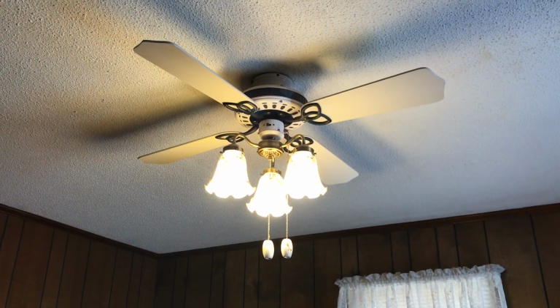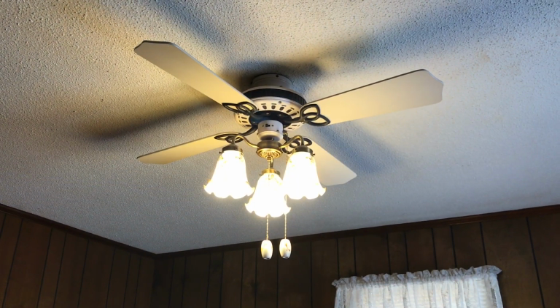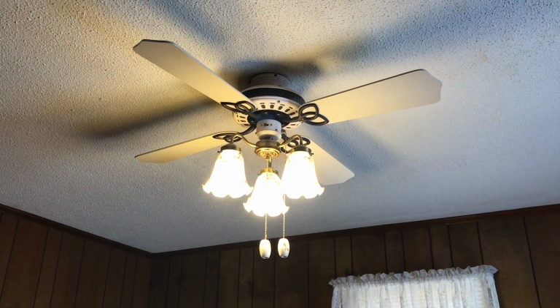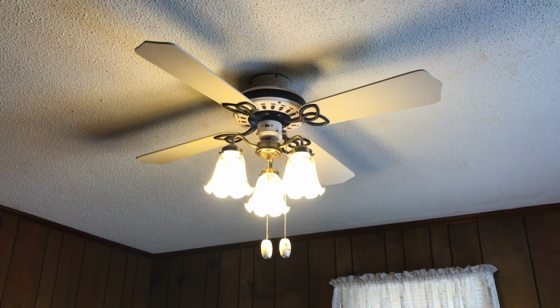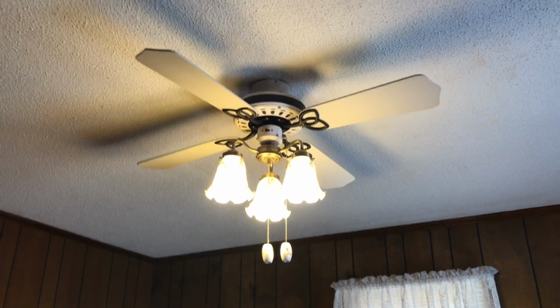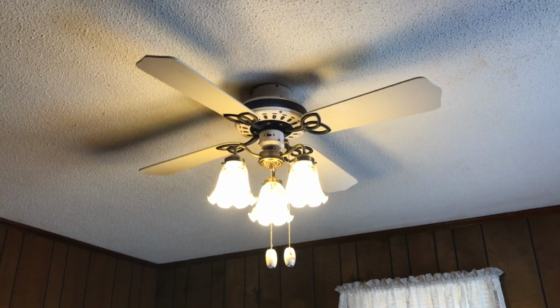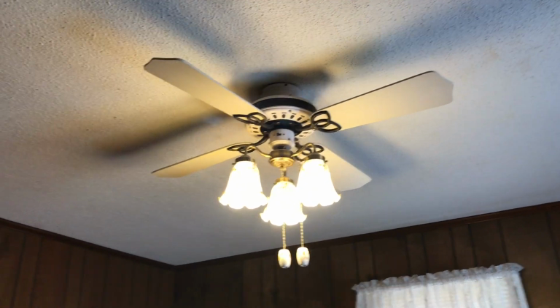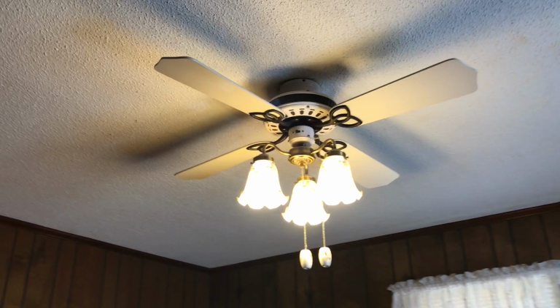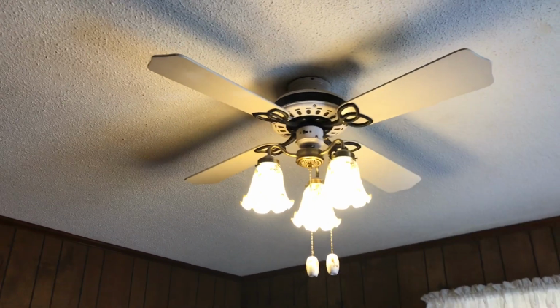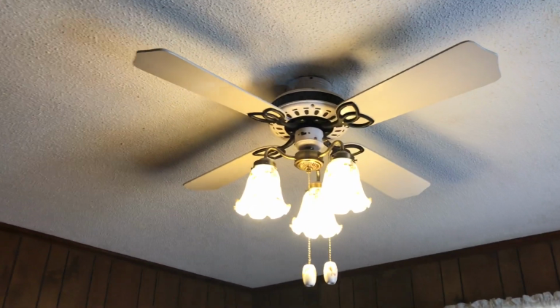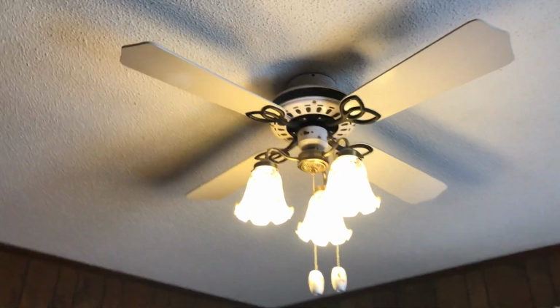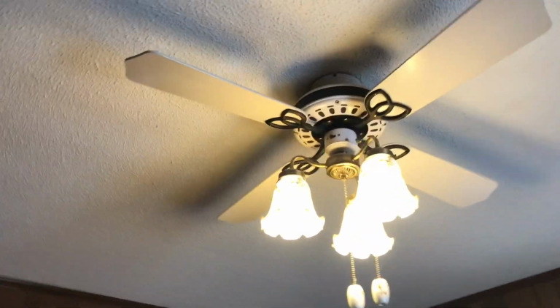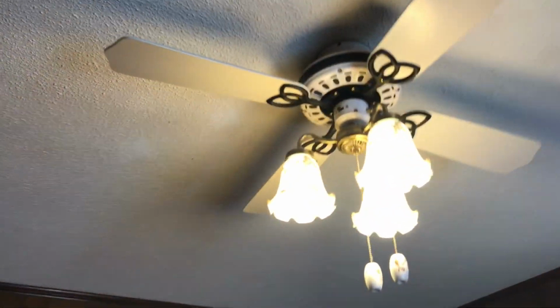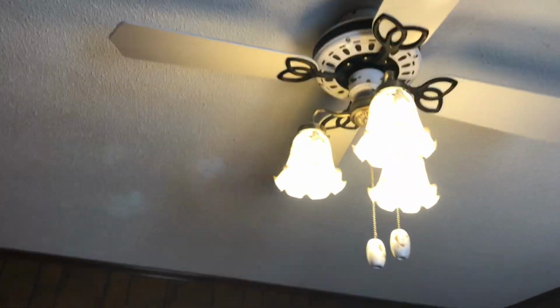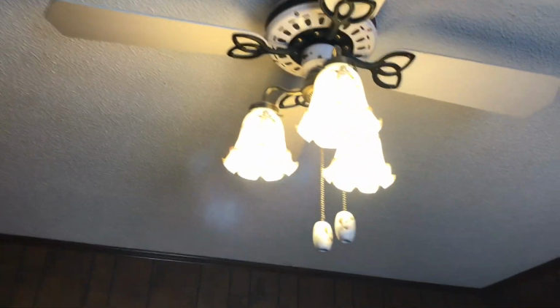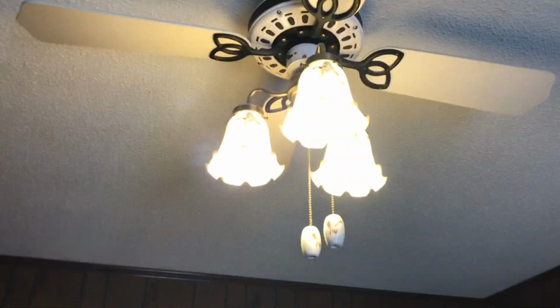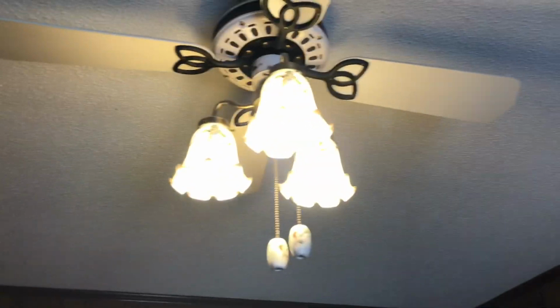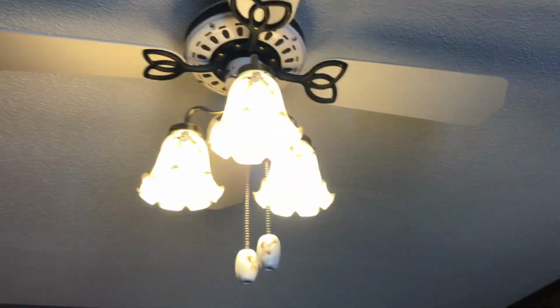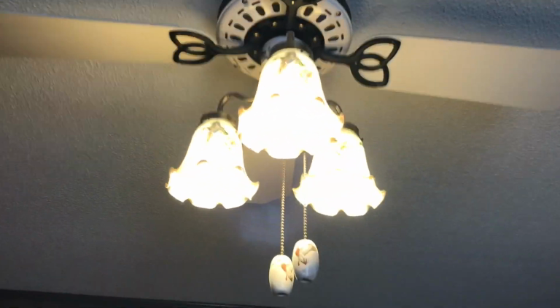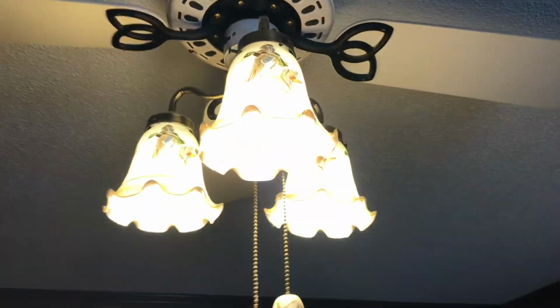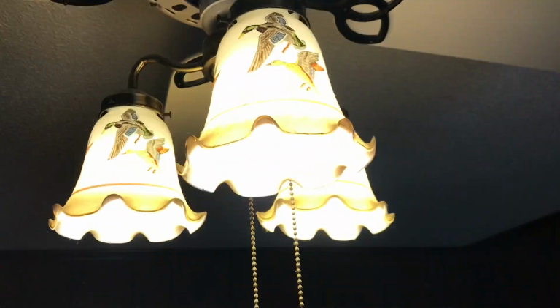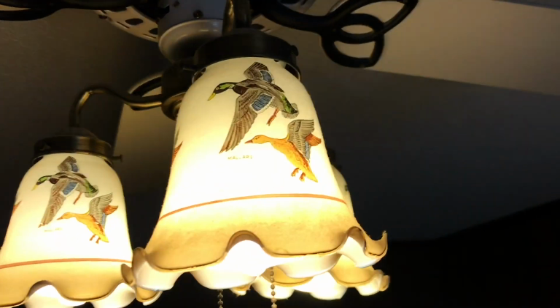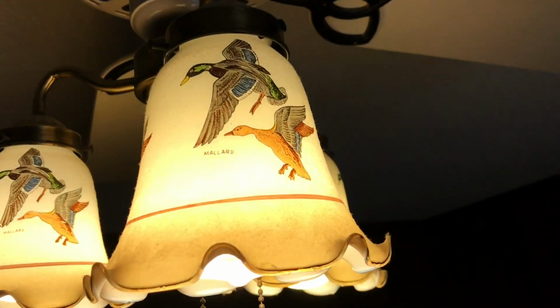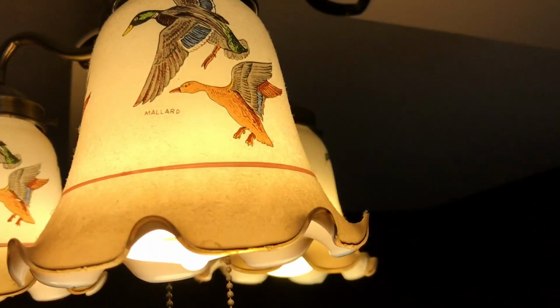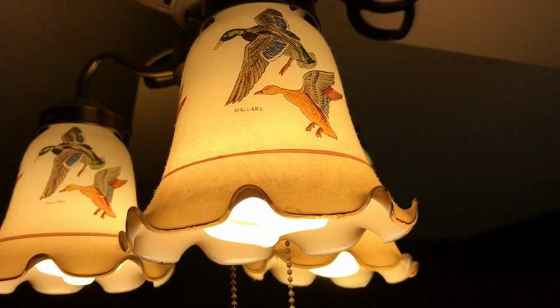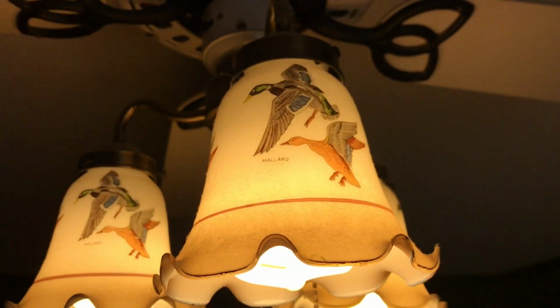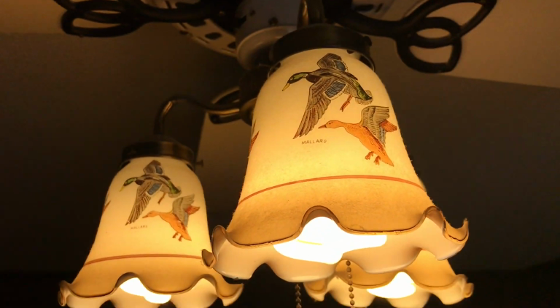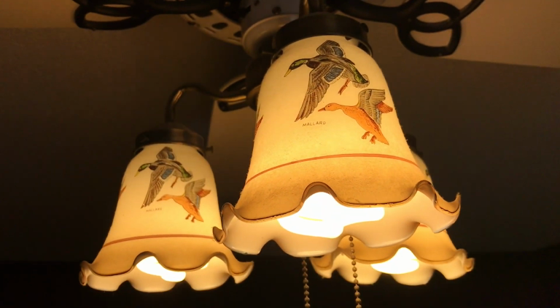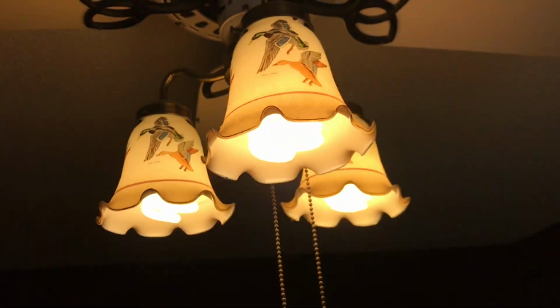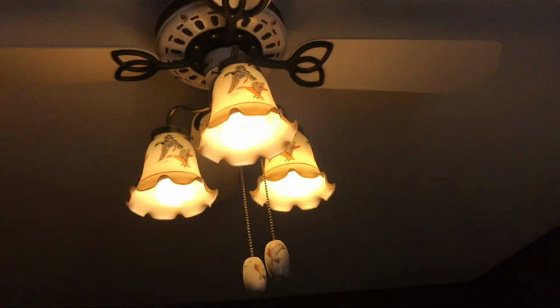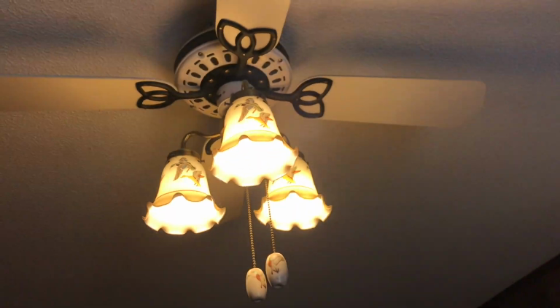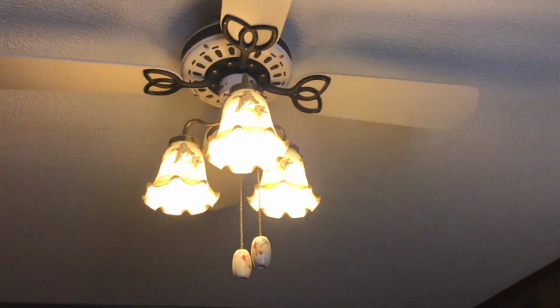All right, so in the front bedroom, got this Alaska fan. And the shades are real cool because they got ducks on them, so that's pretty cool.